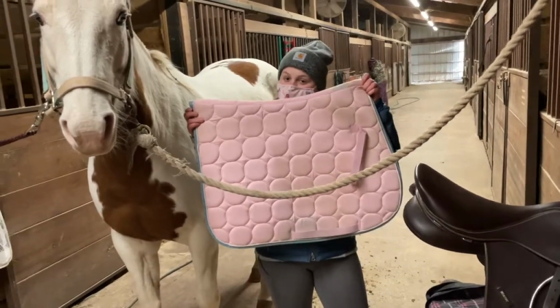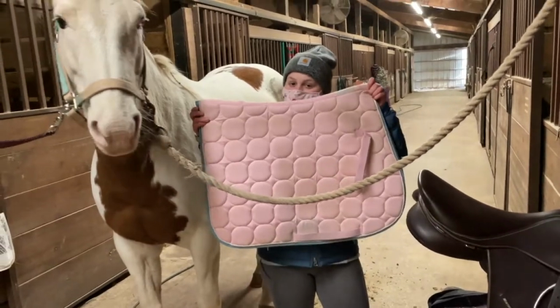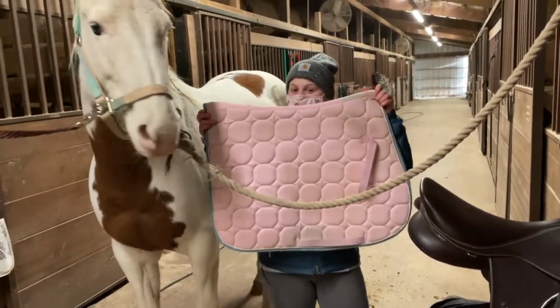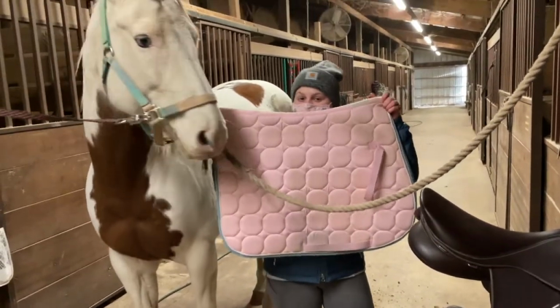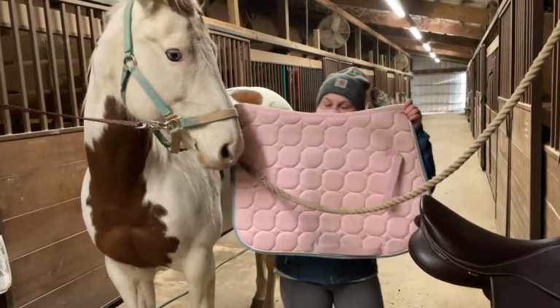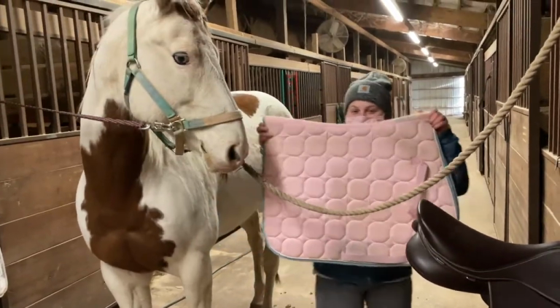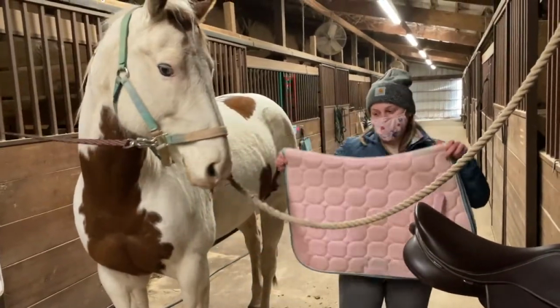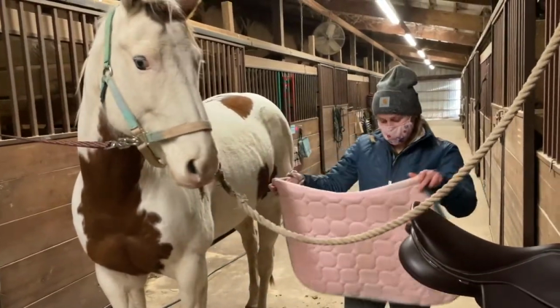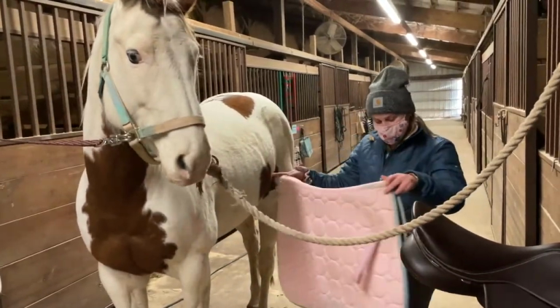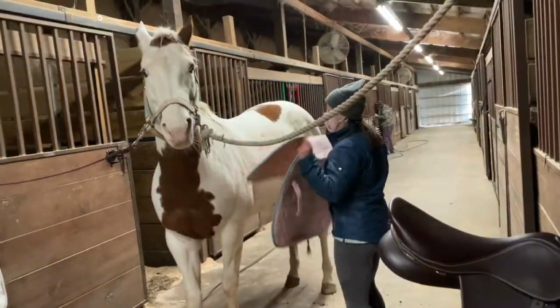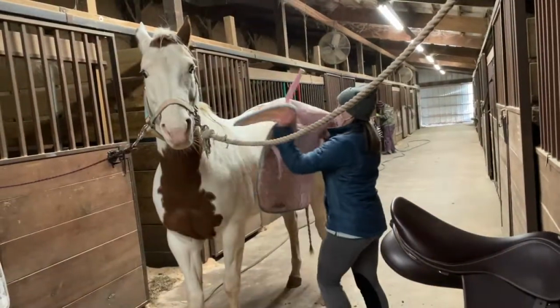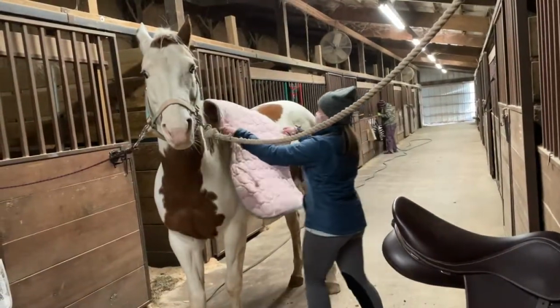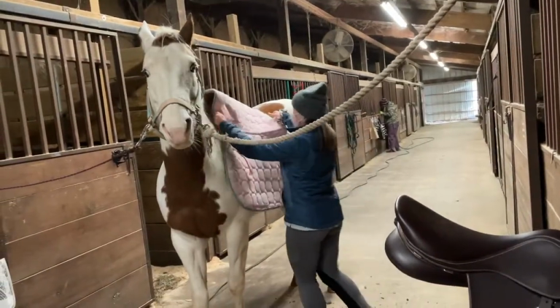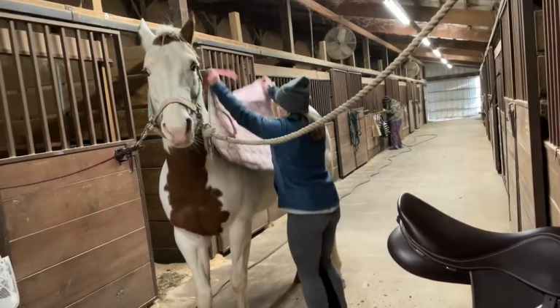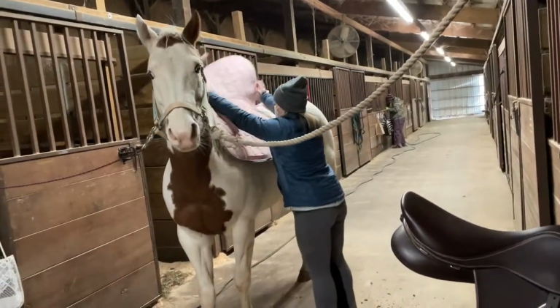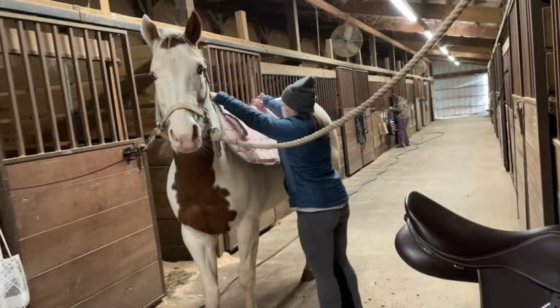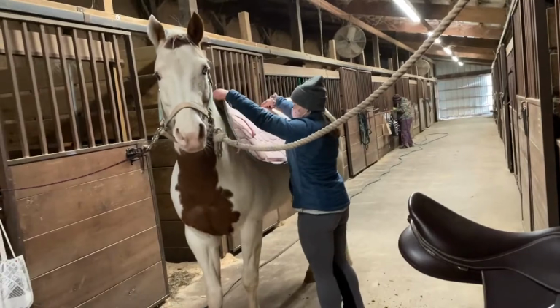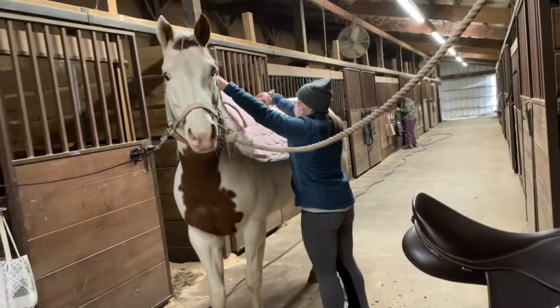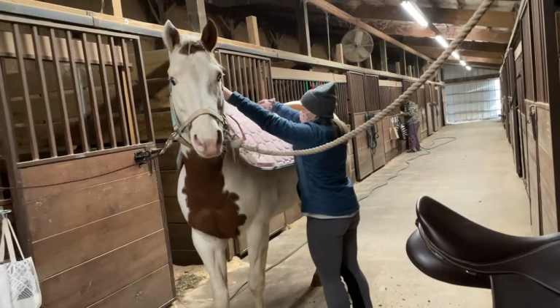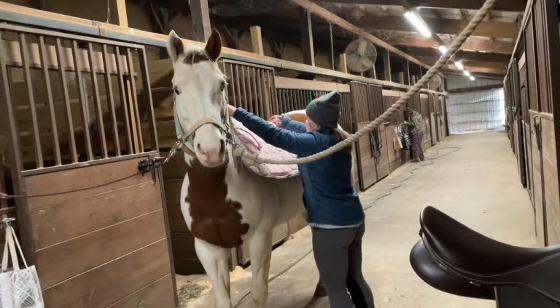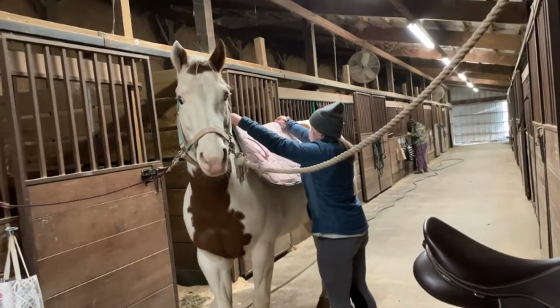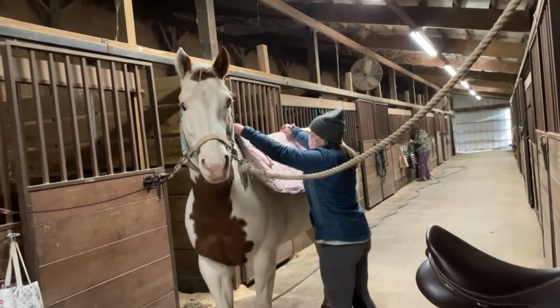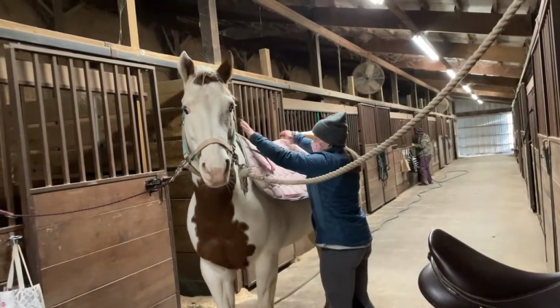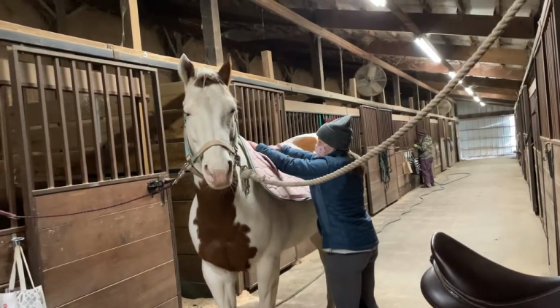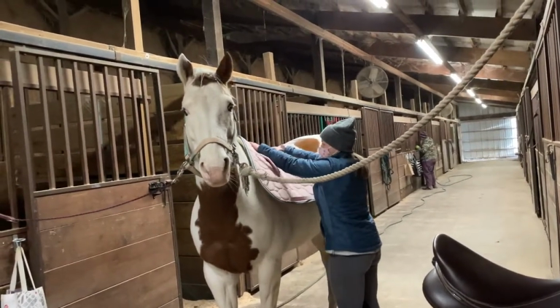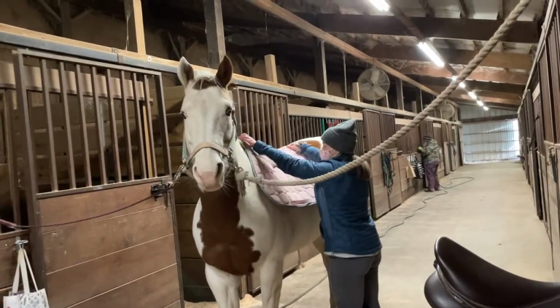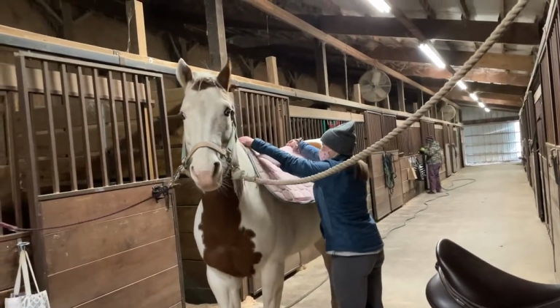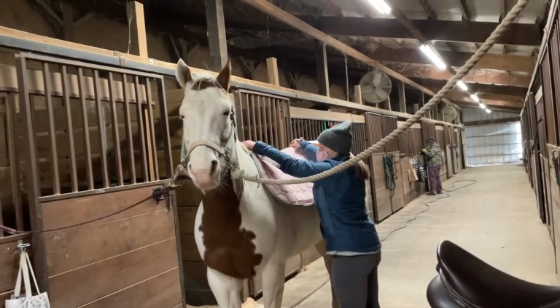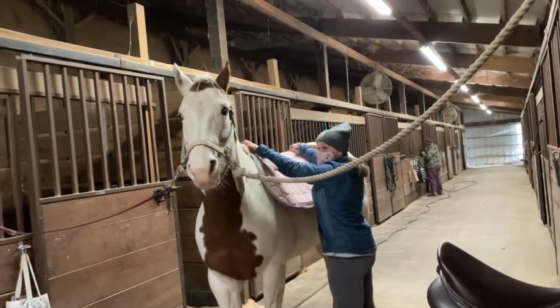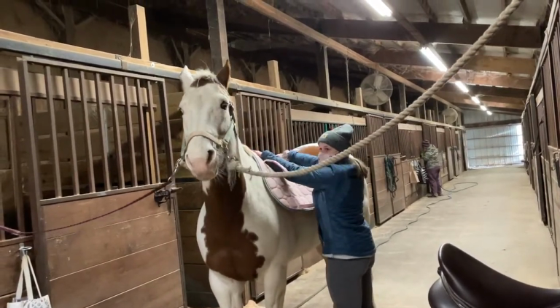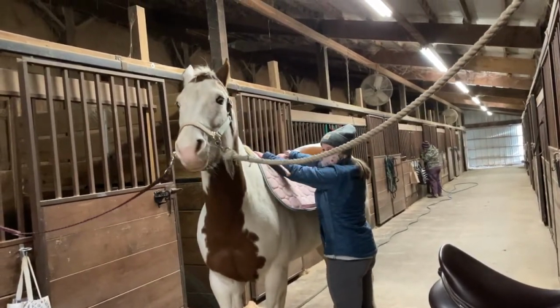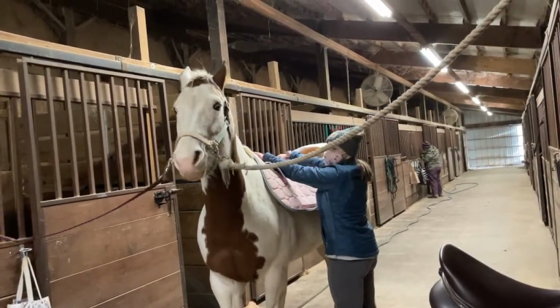Then you need a blanket. This is an English blanket because I'm going to be tacking up English today. So you want to drape it over the horse and you want it right on the withers, which is the top of their shoulder.